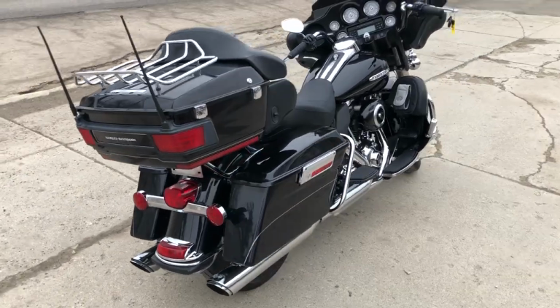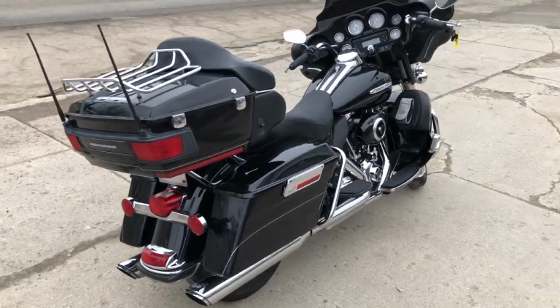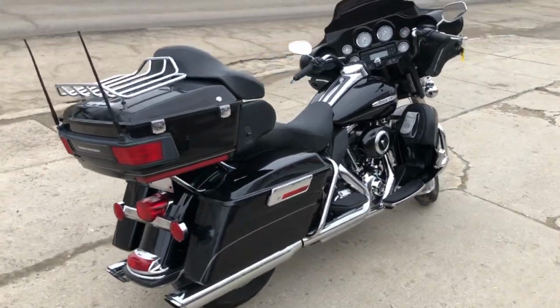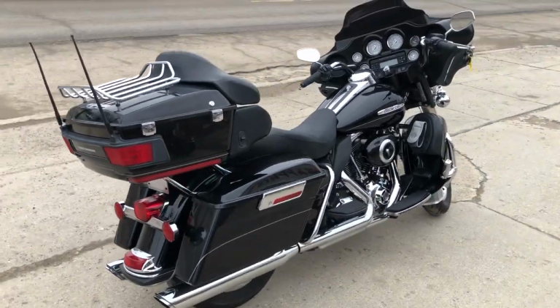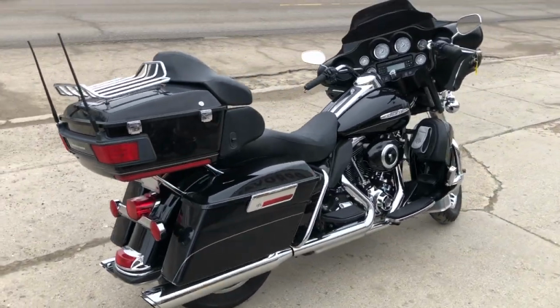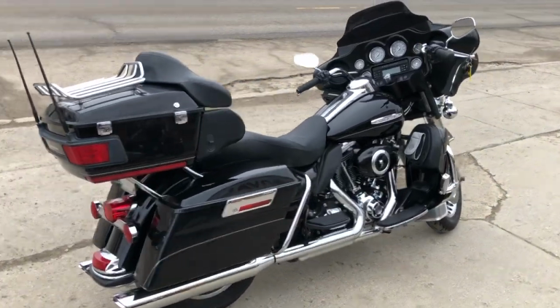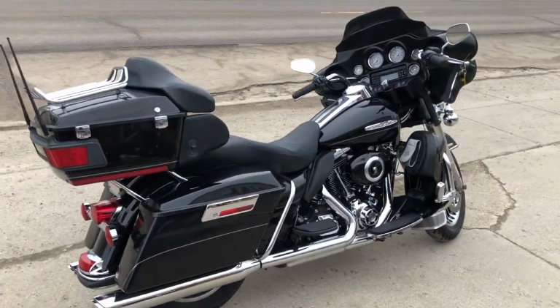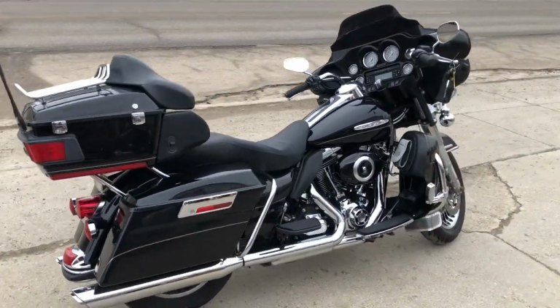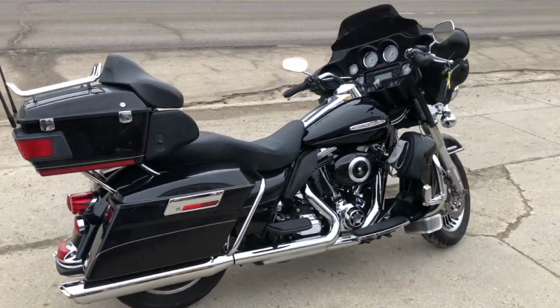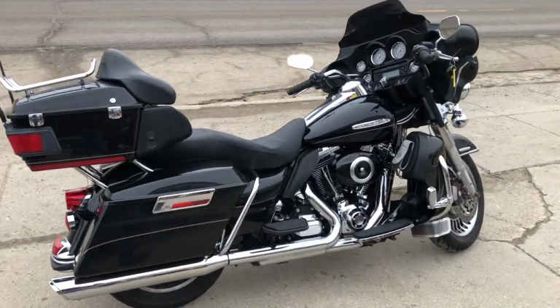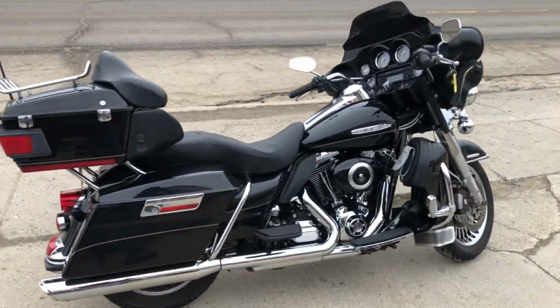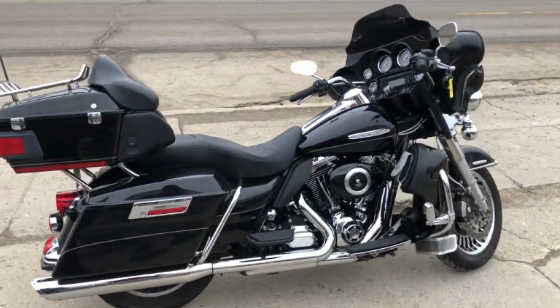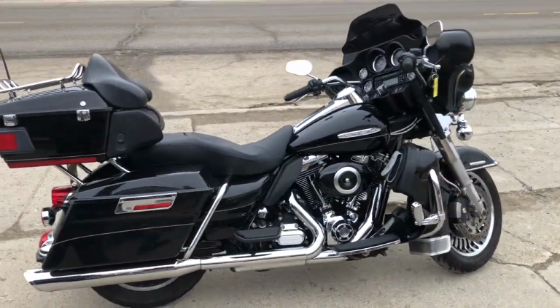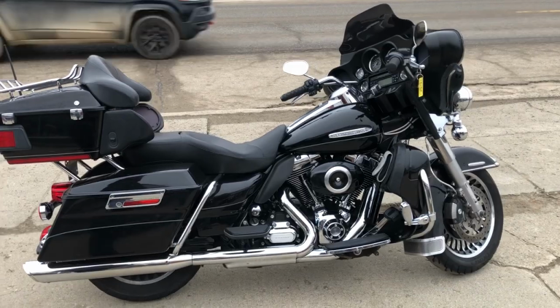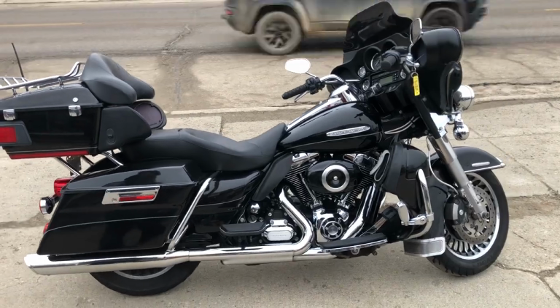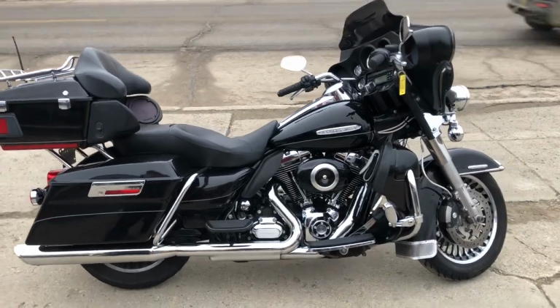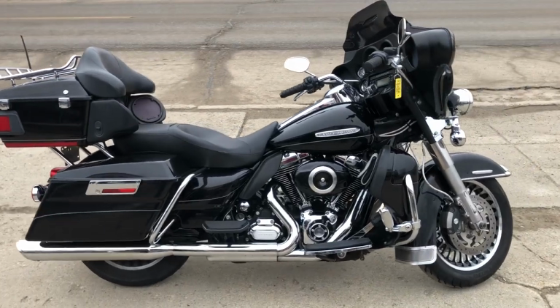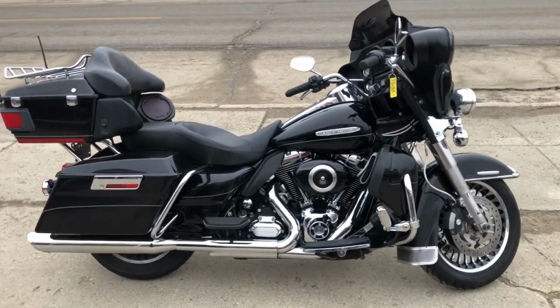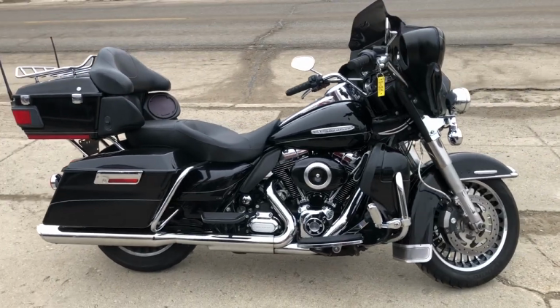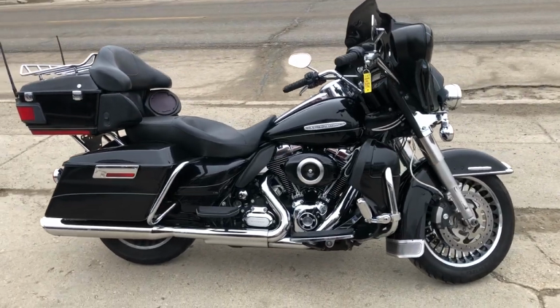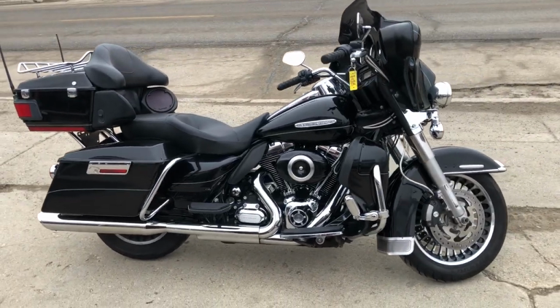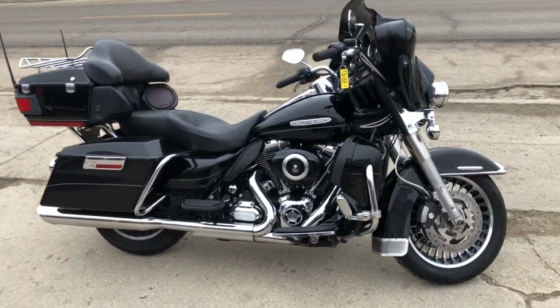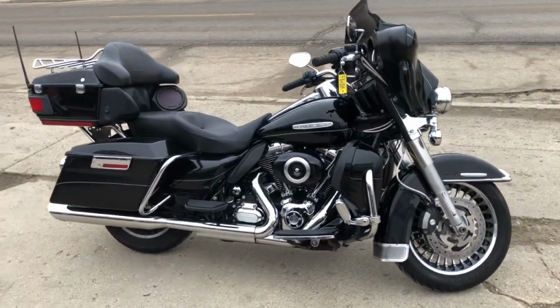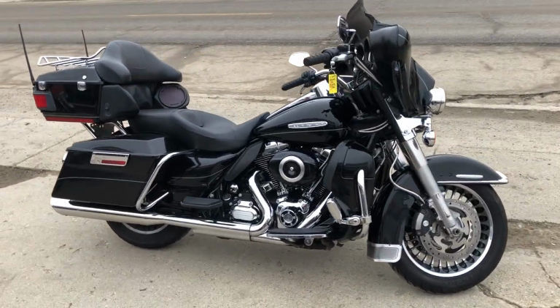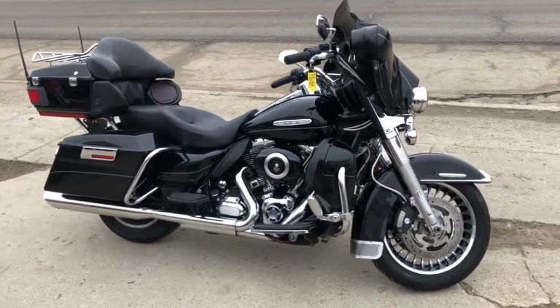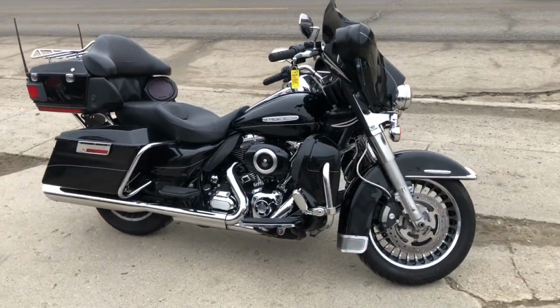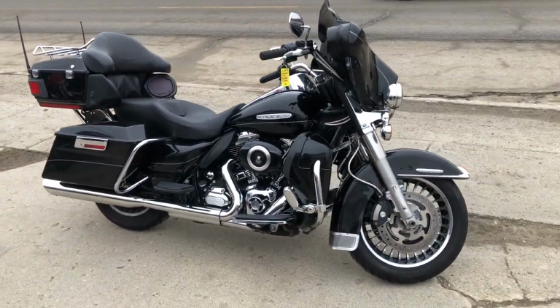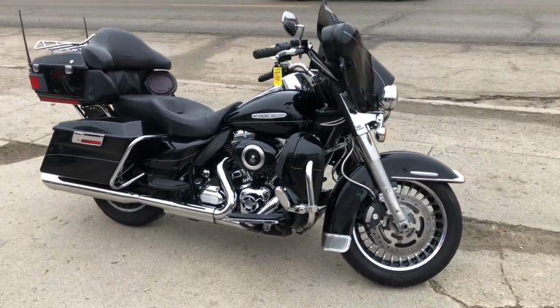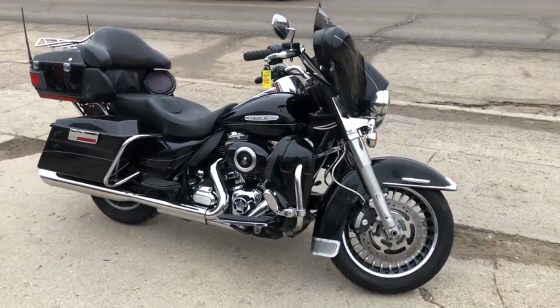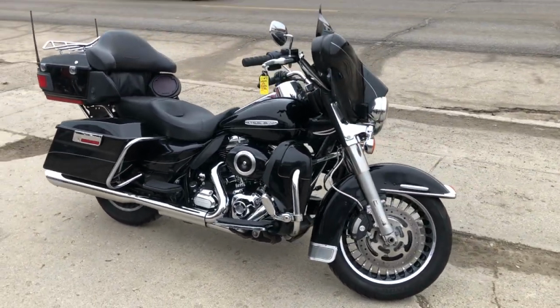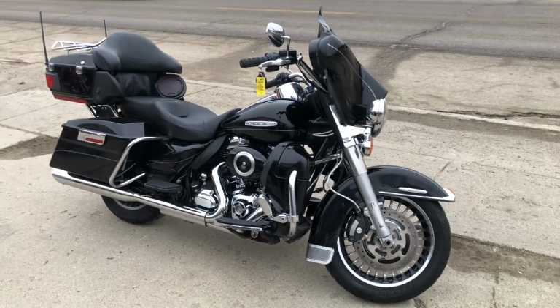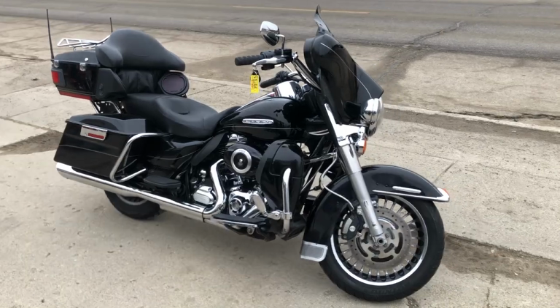Everything works. This thing needs nothing, guys. Great bike for the money. That's 11k miles, $8,999. Give us a call, we'll get it done. 810-648-9500.